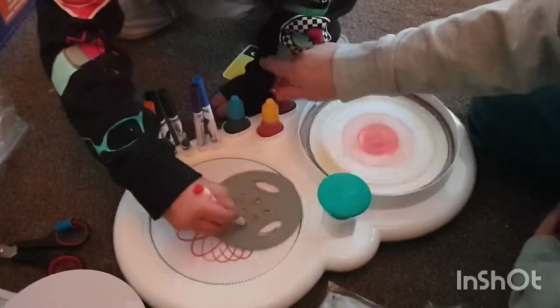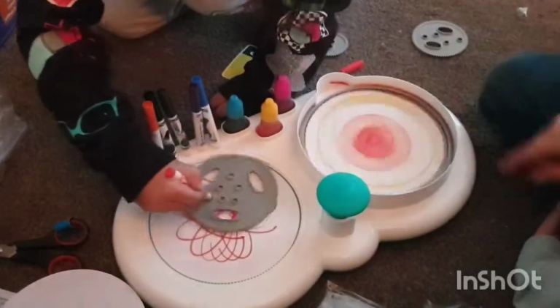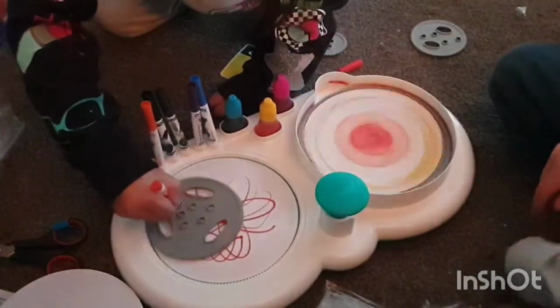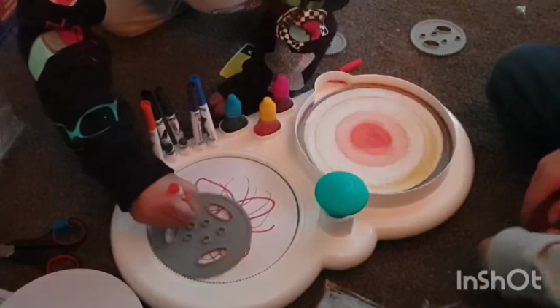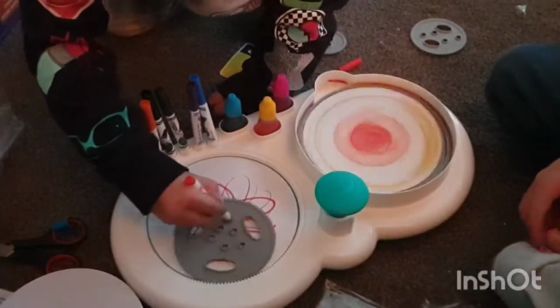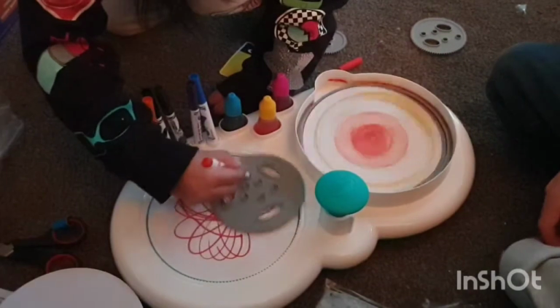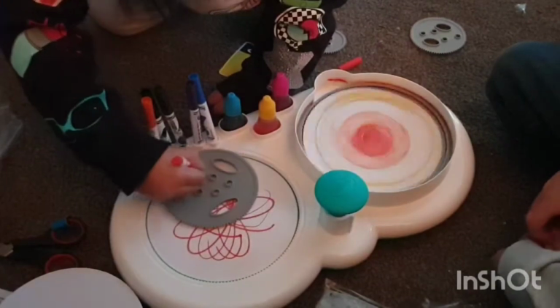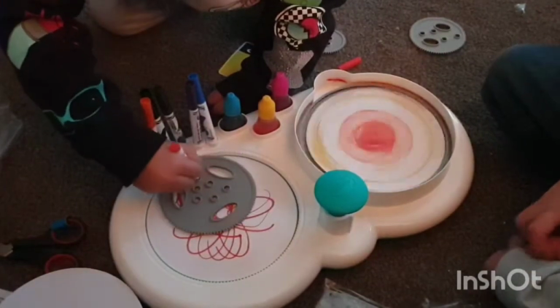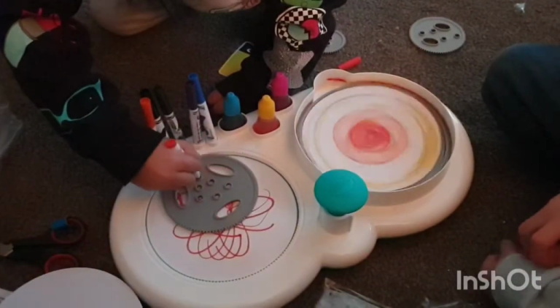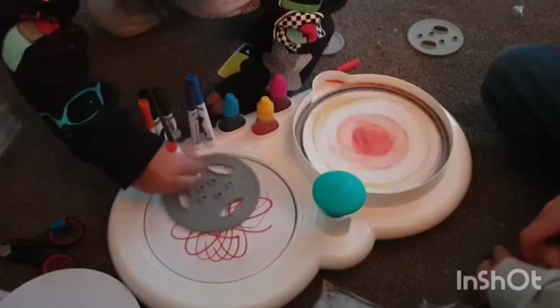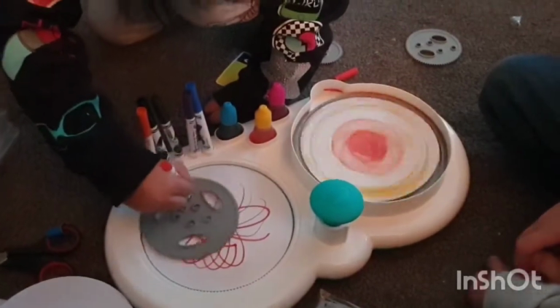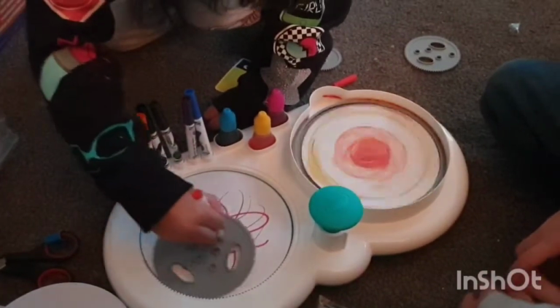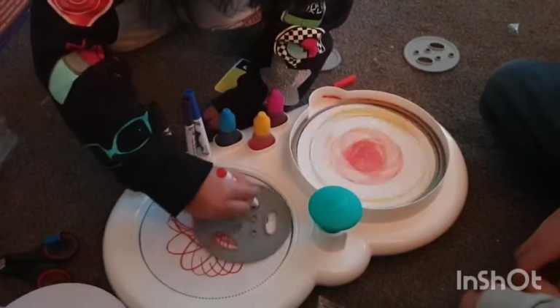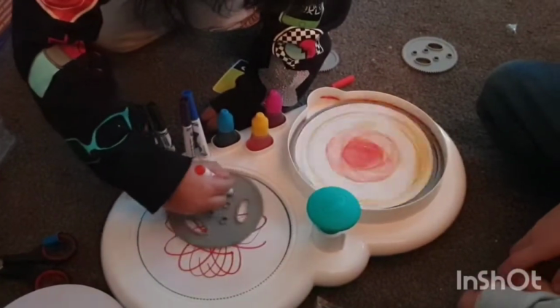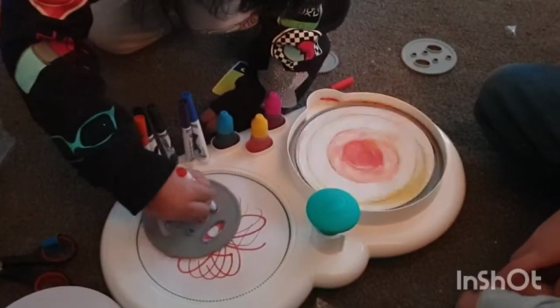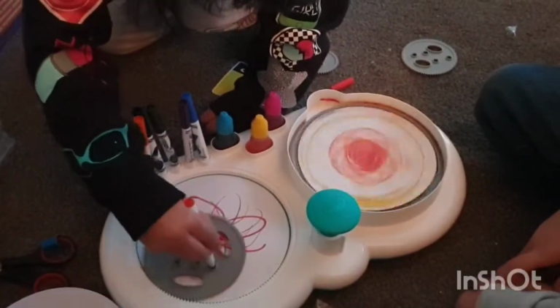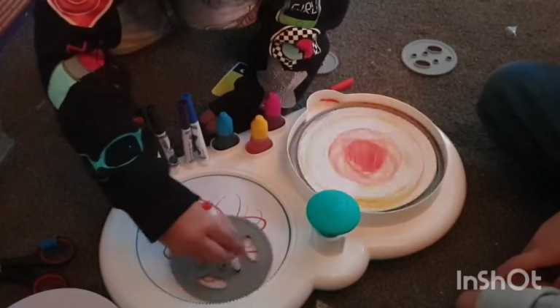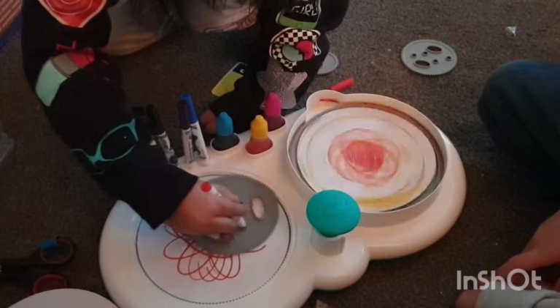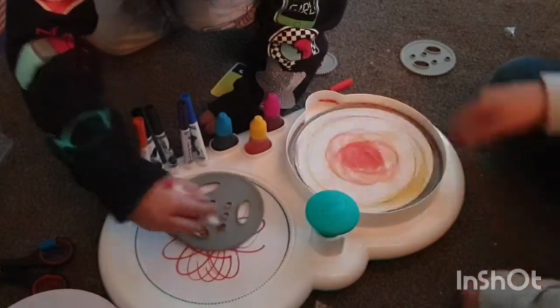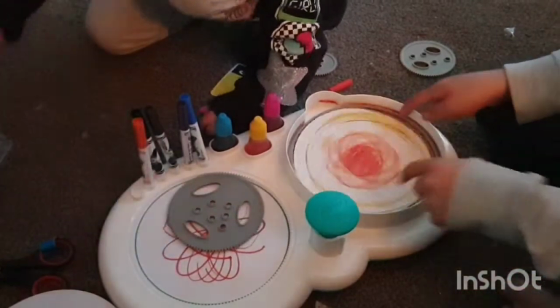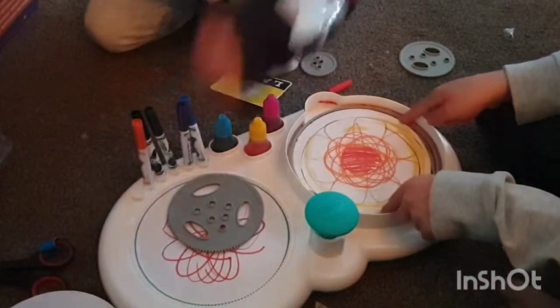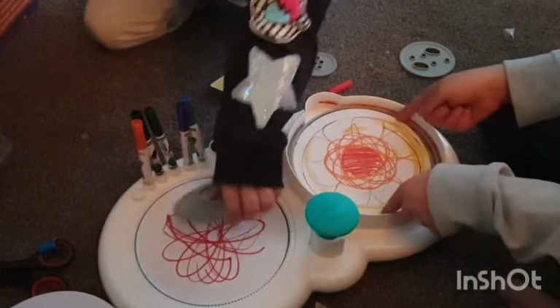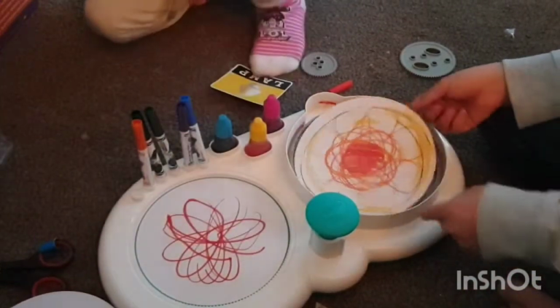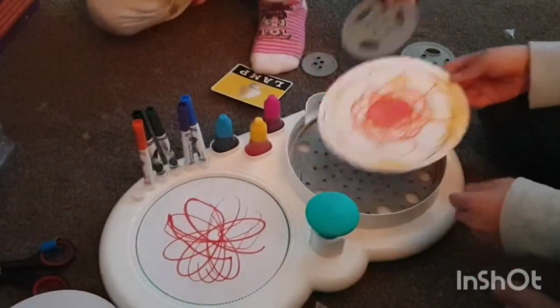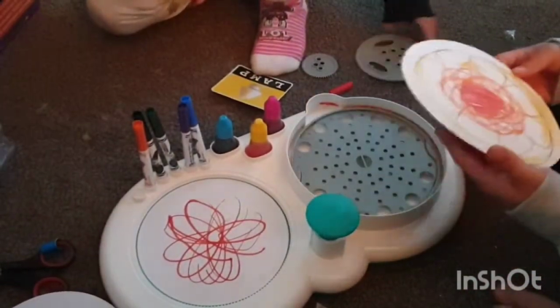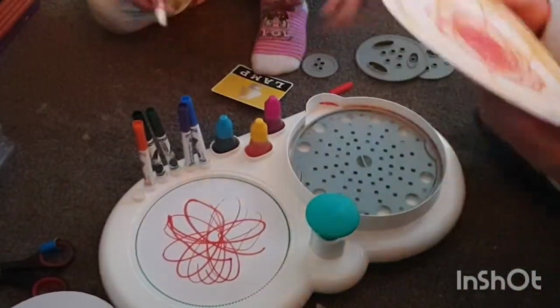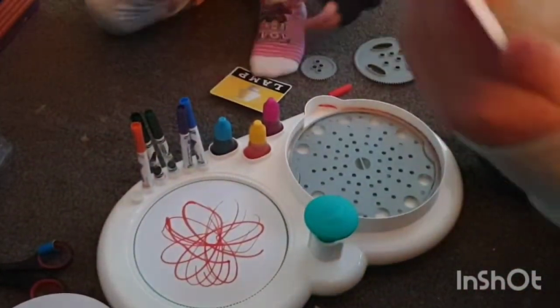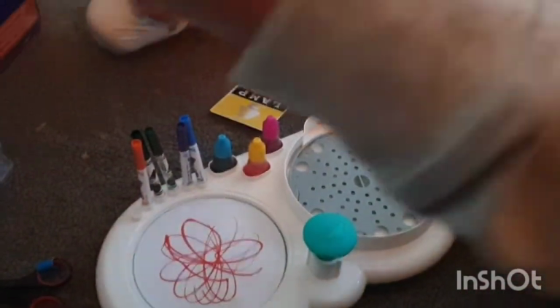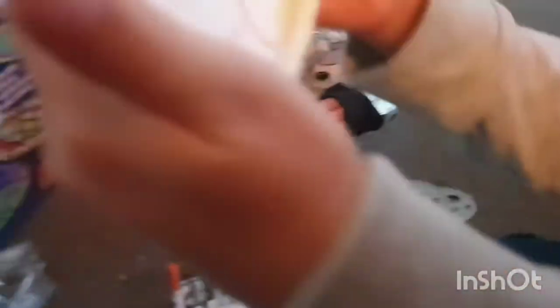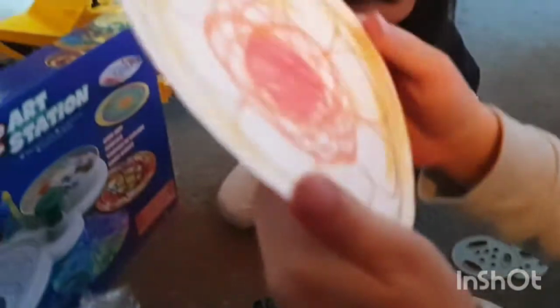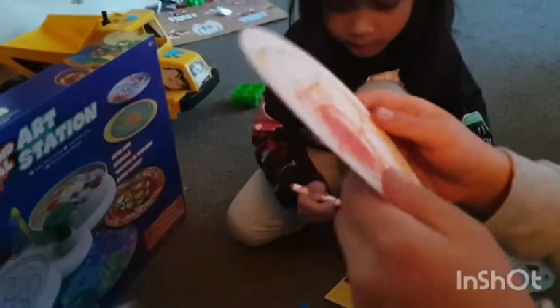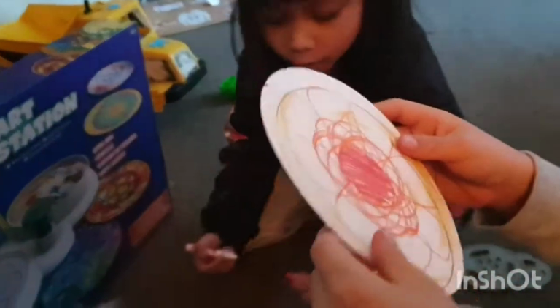Stop doing it! You've done the flowers - it's okay. It's okay! Wow, looks cool! Well done!